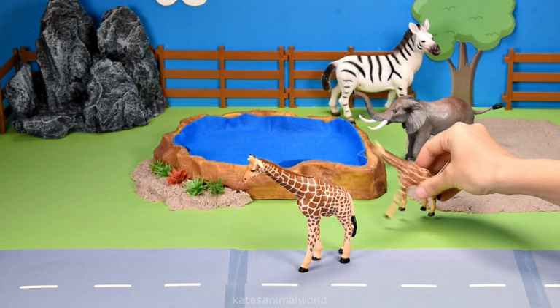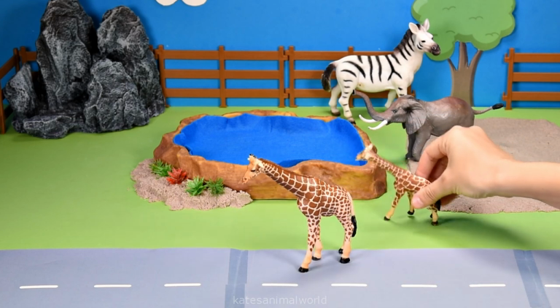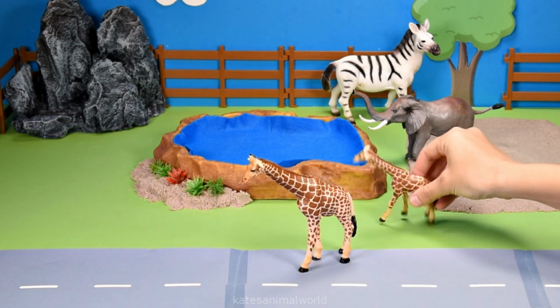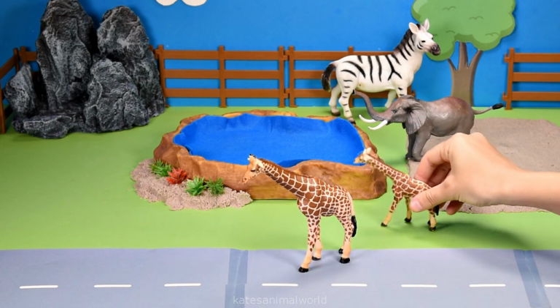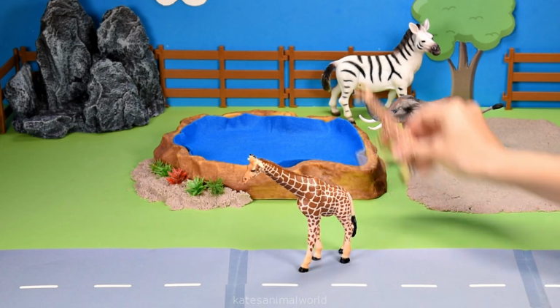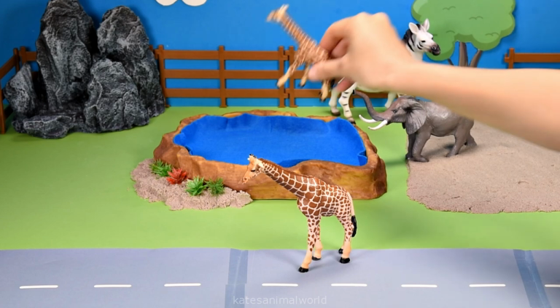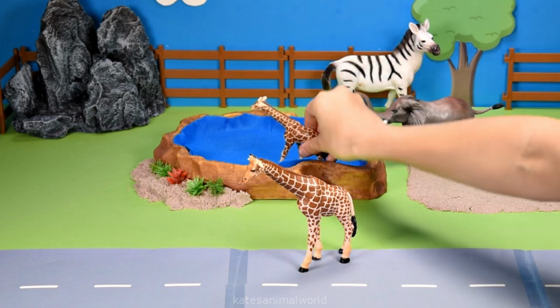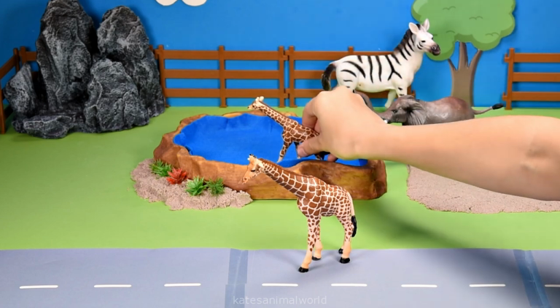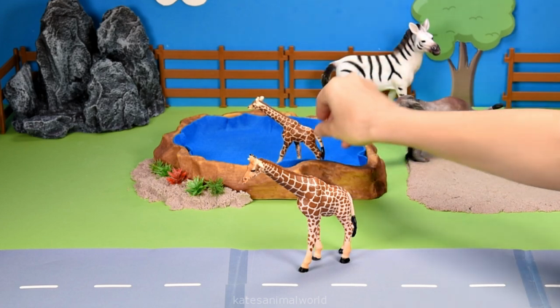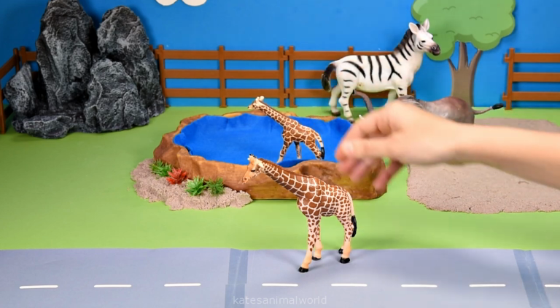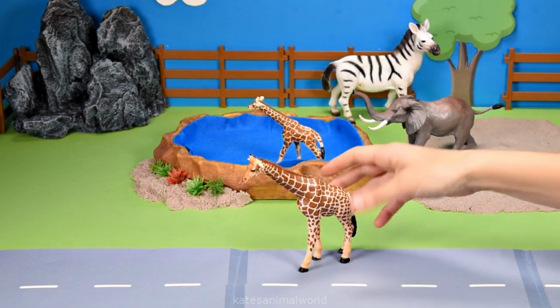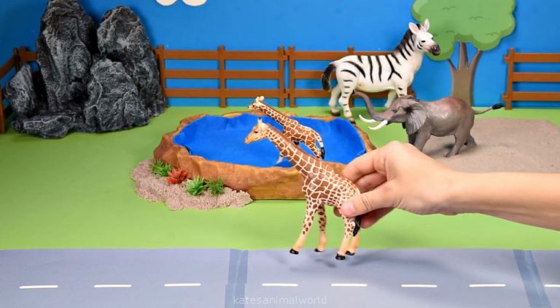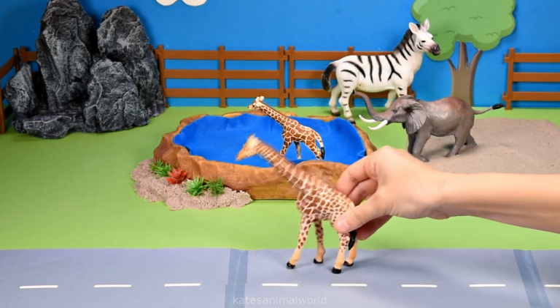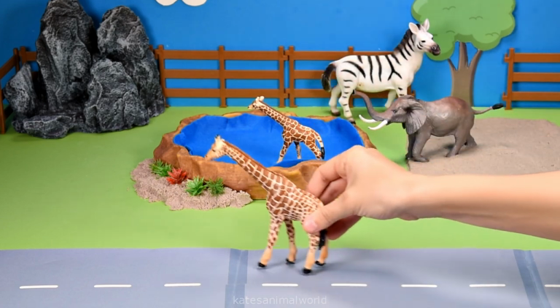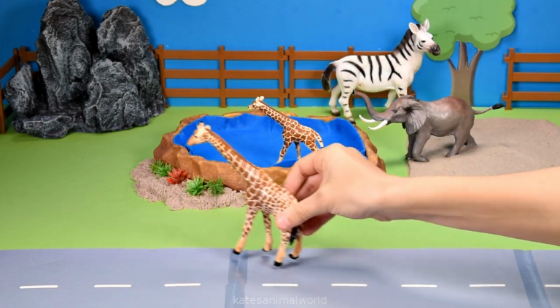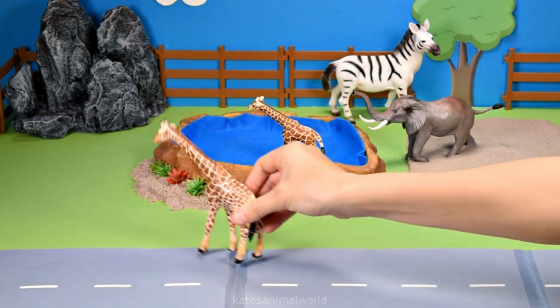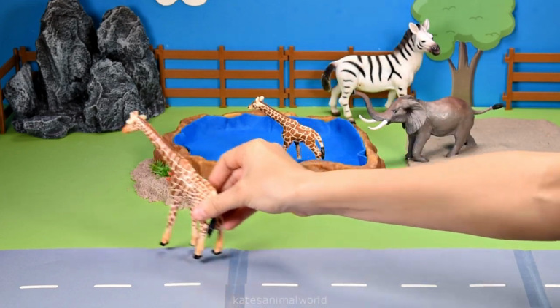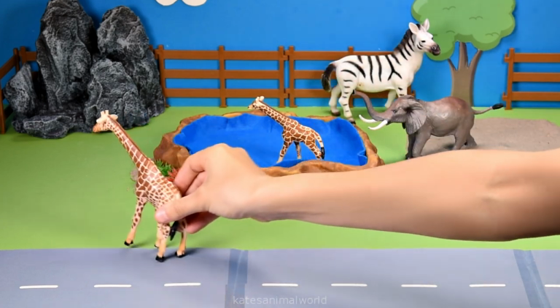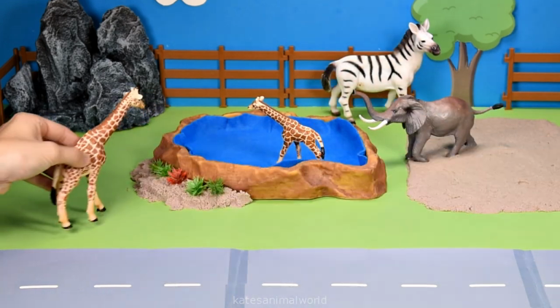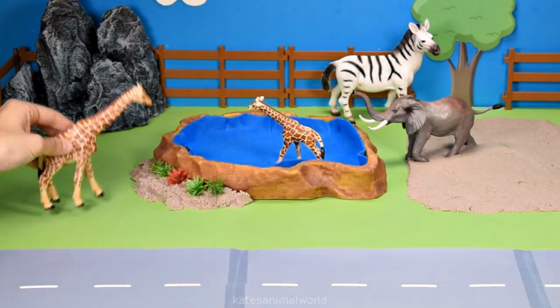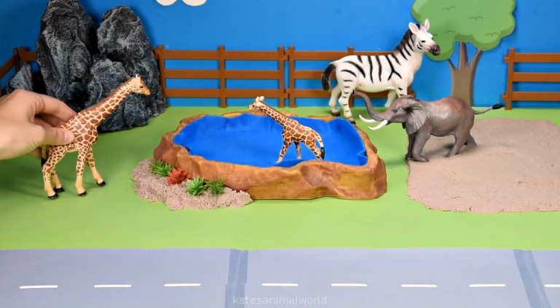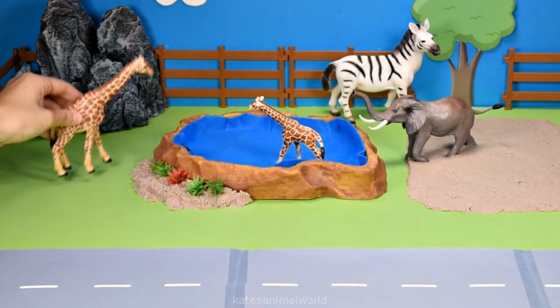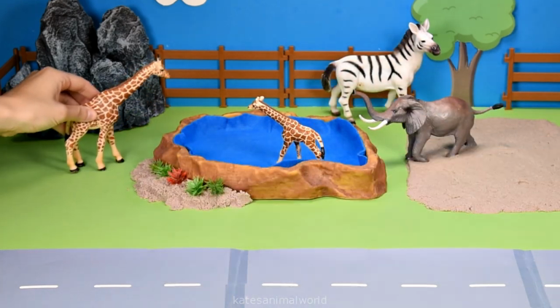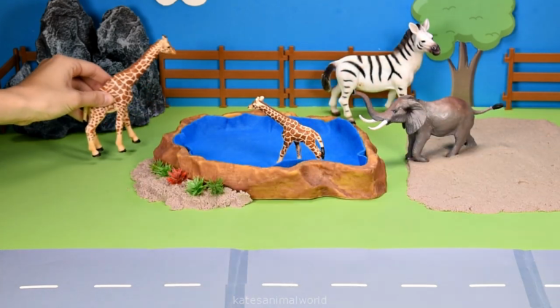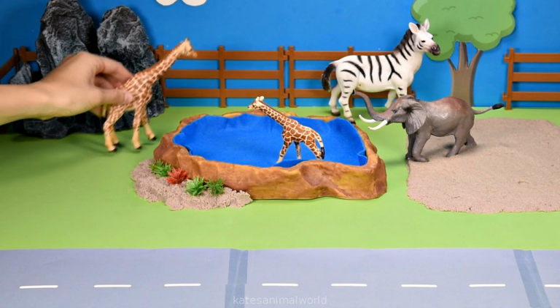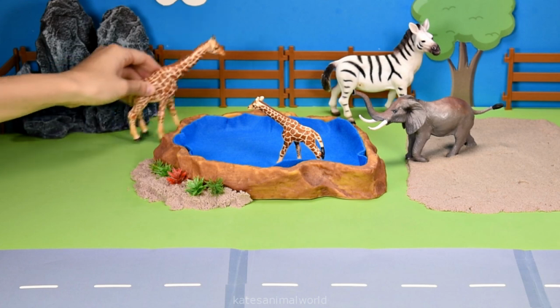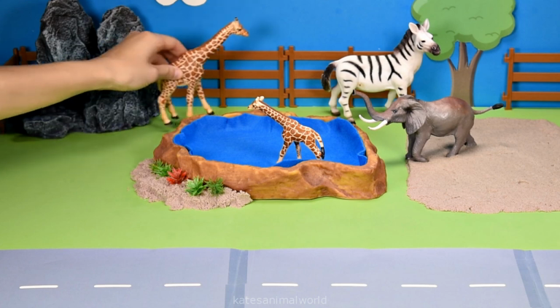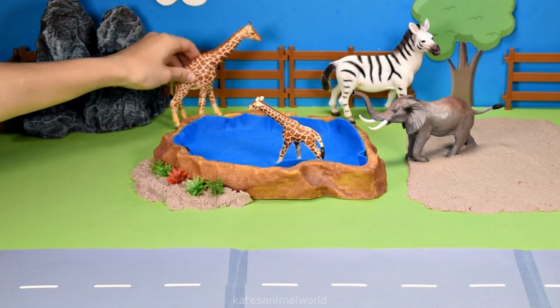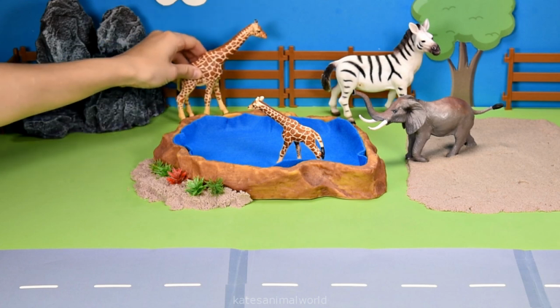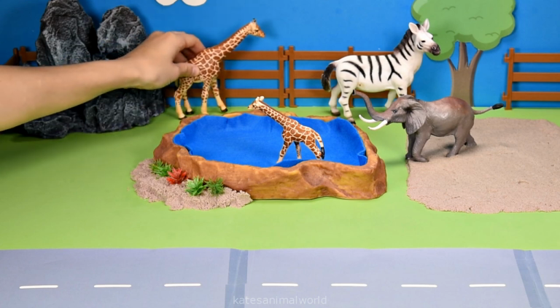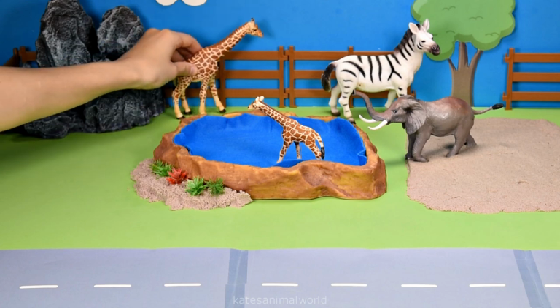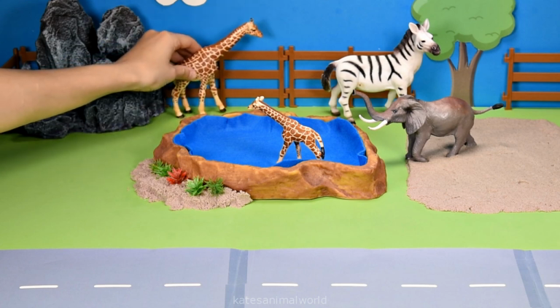One, two, three. Splash! All right, love. I'm just going to be over here if you need anything. Okay, mum.